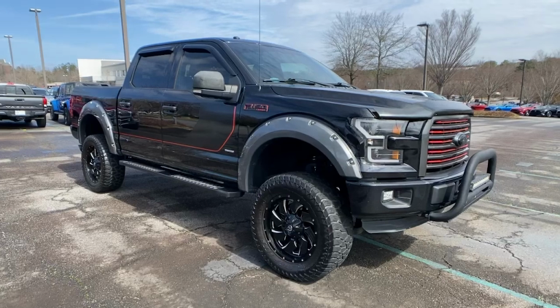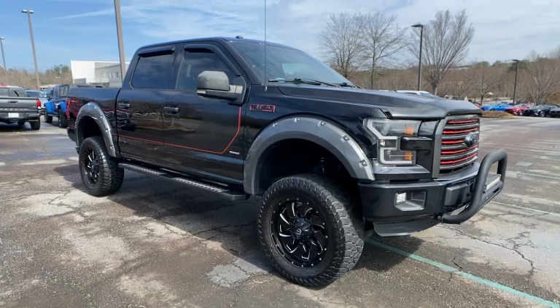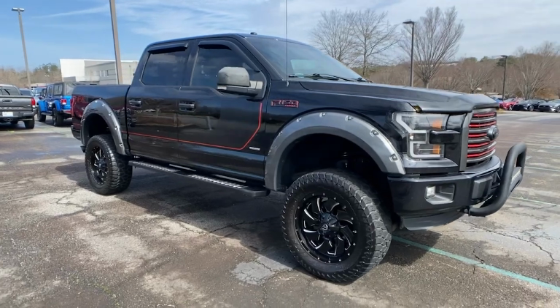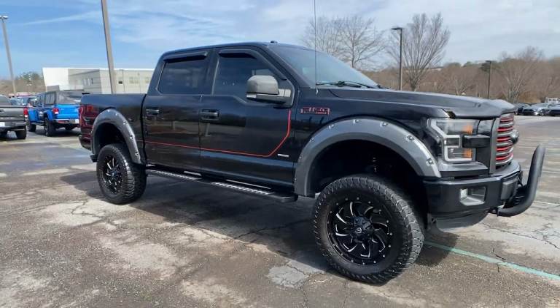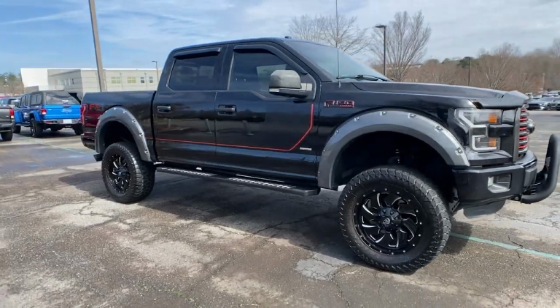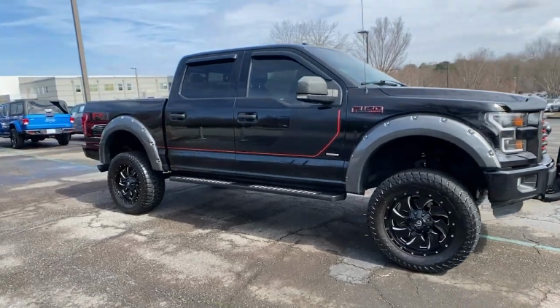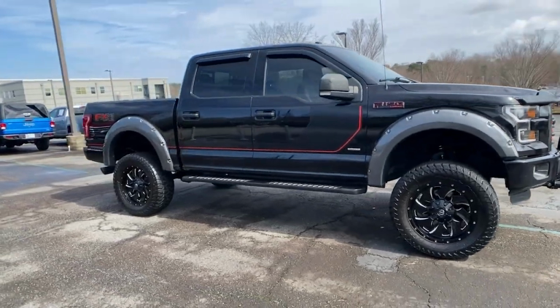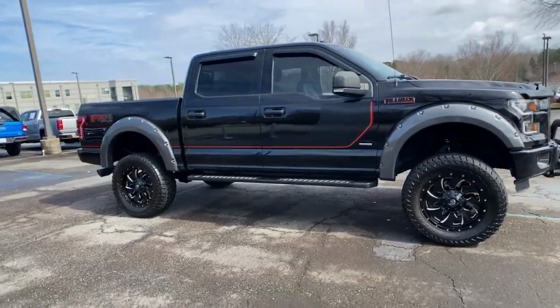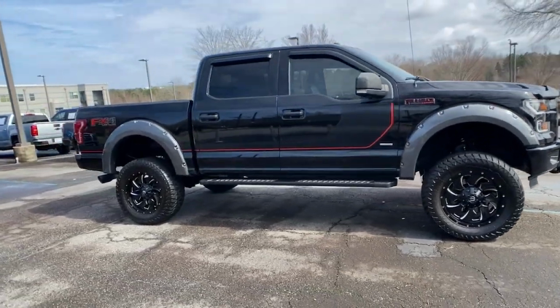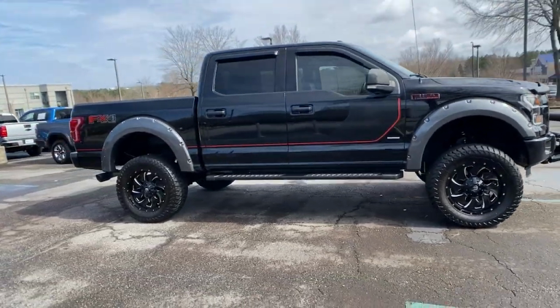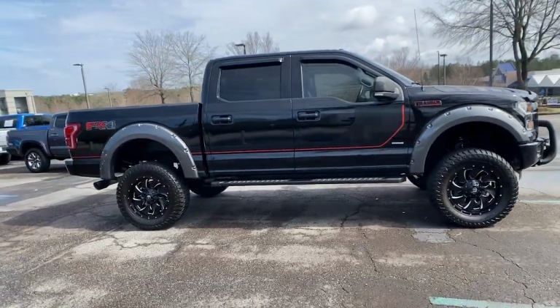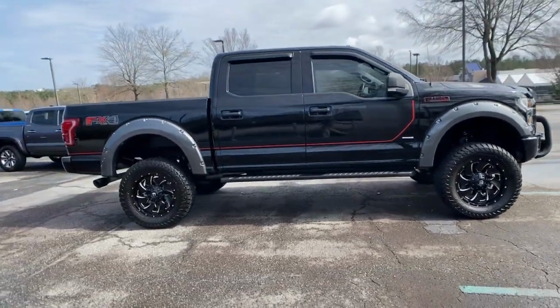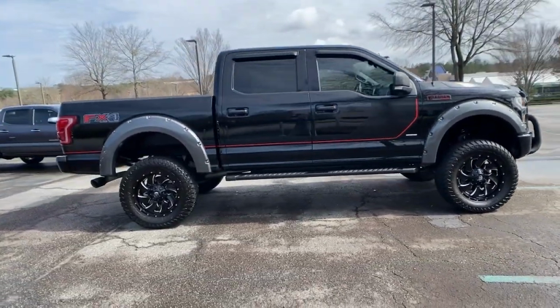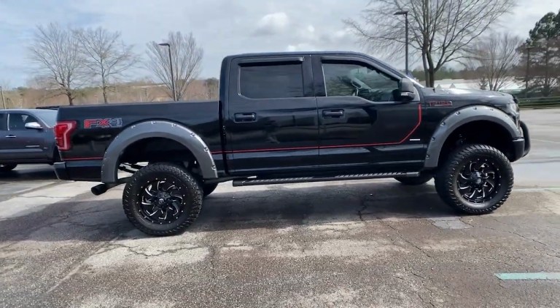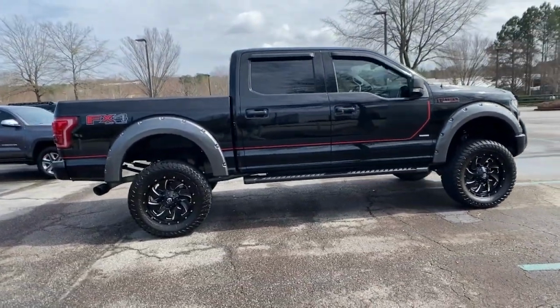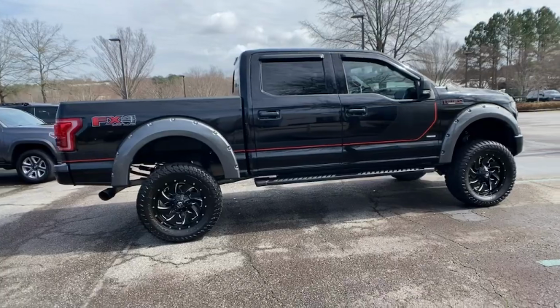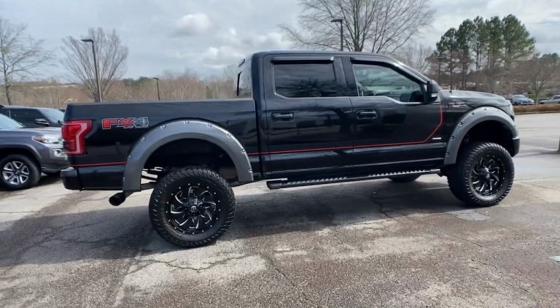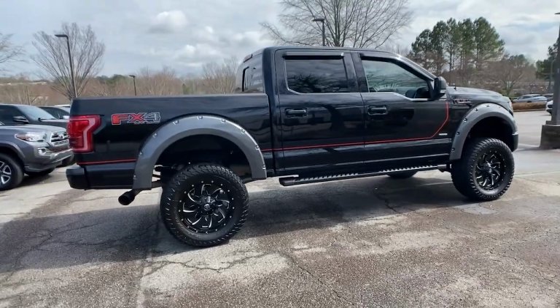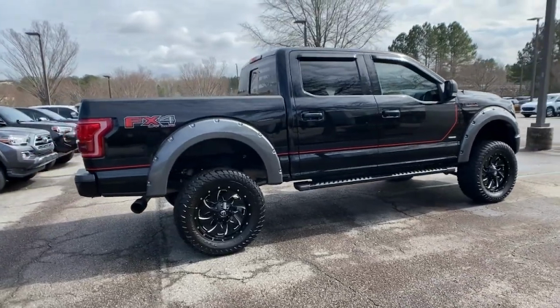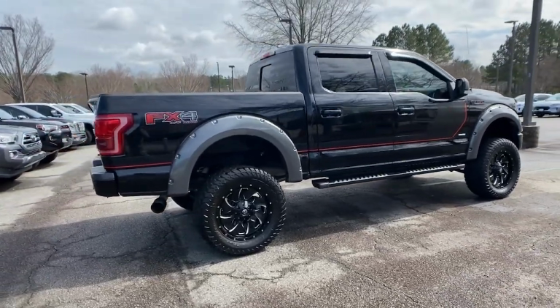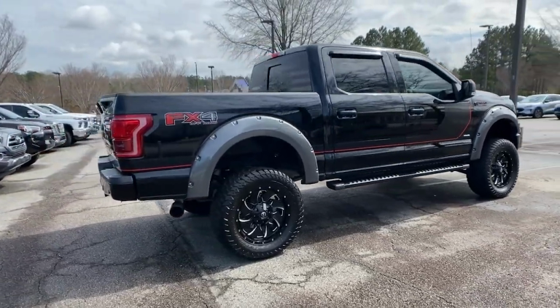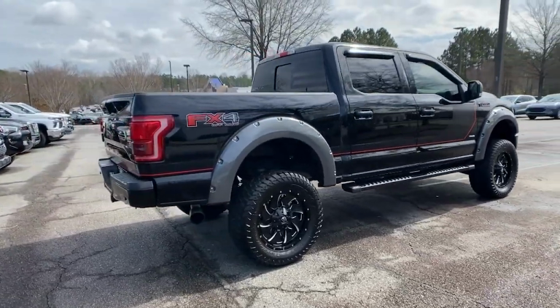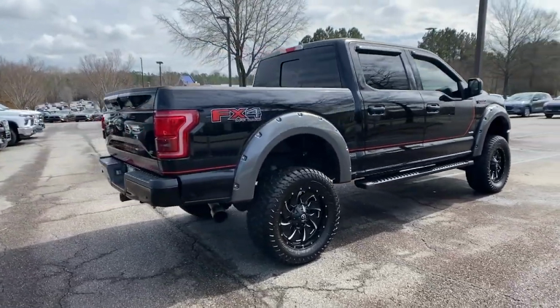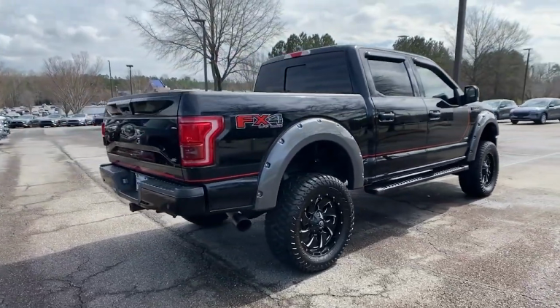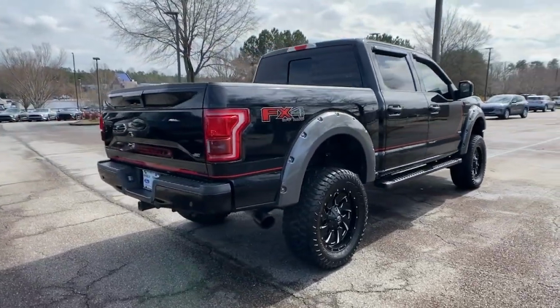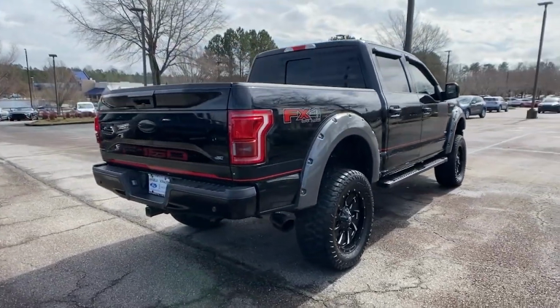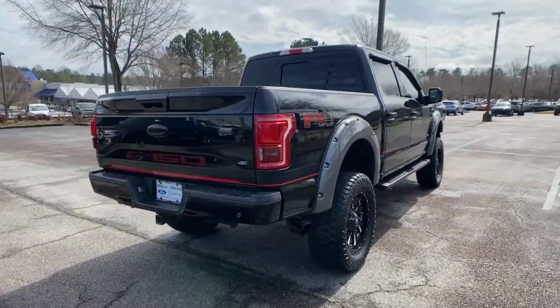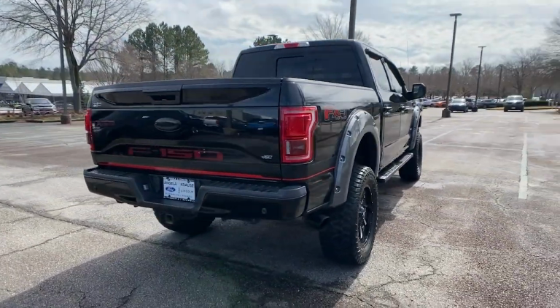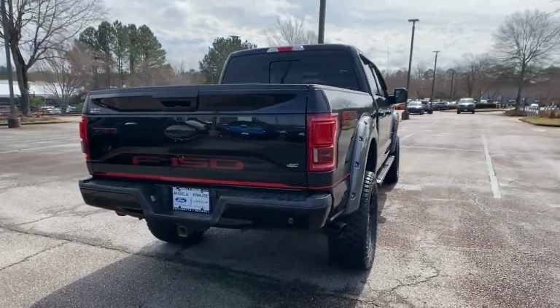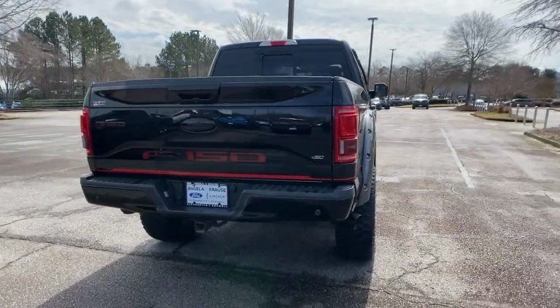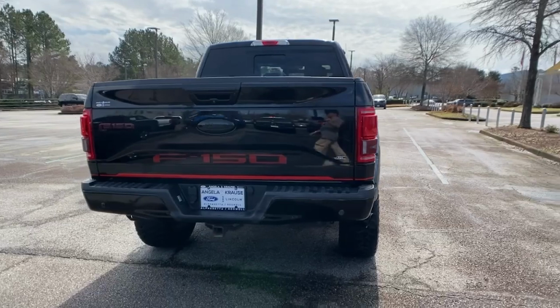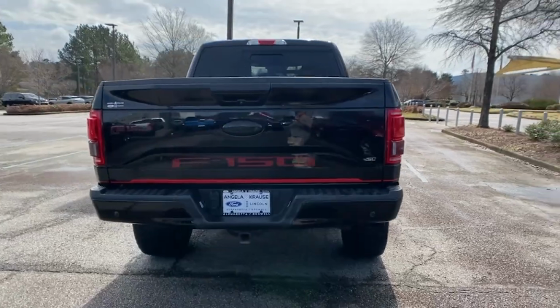You'll have love at first sight with the 2016 Ford F-150. With less than 70,000 miles on the odometer, this vehicle stands out from the rest.